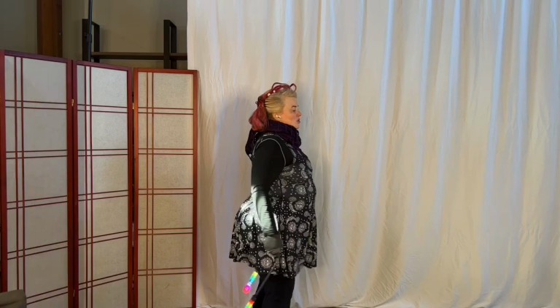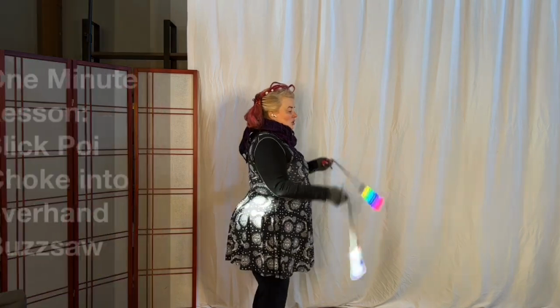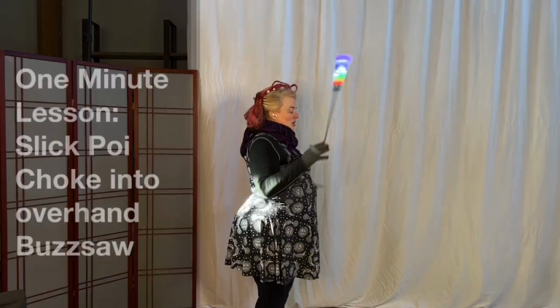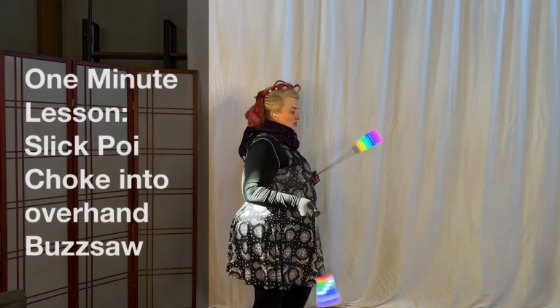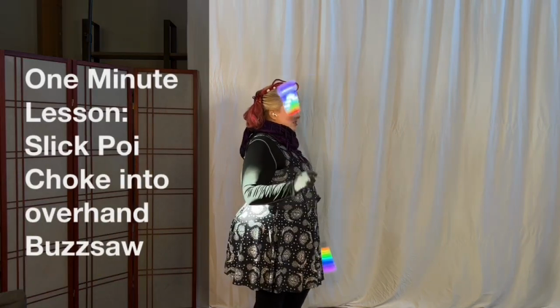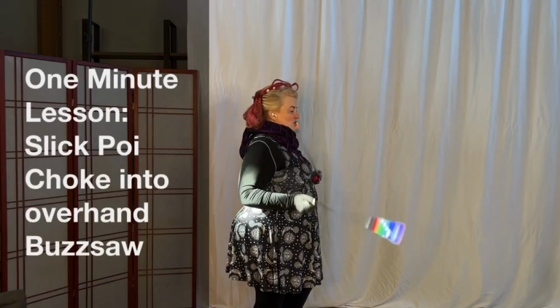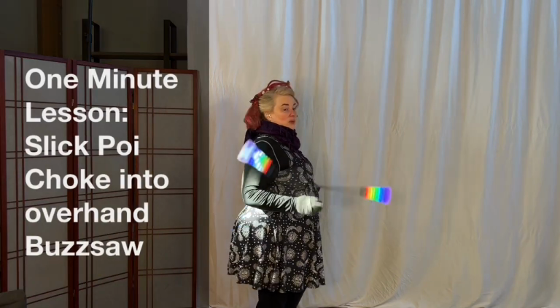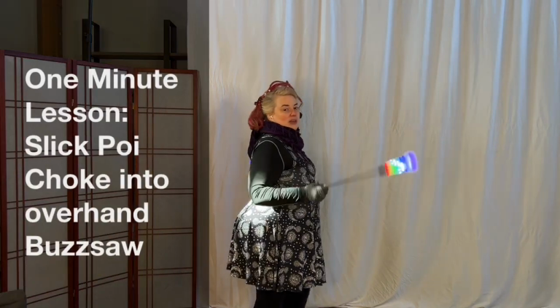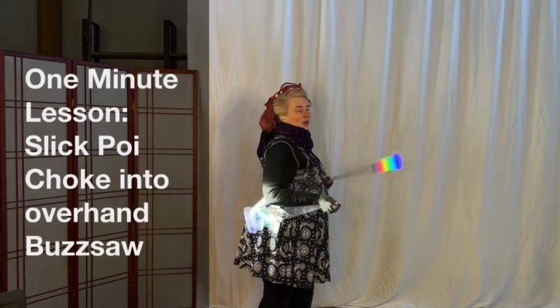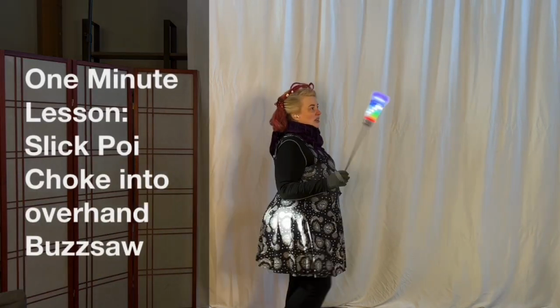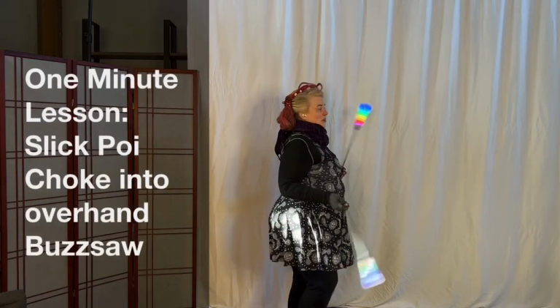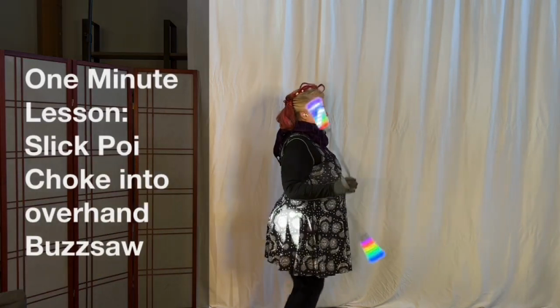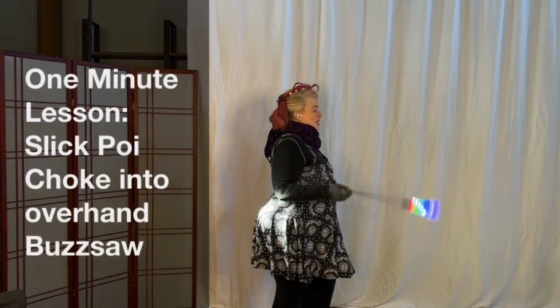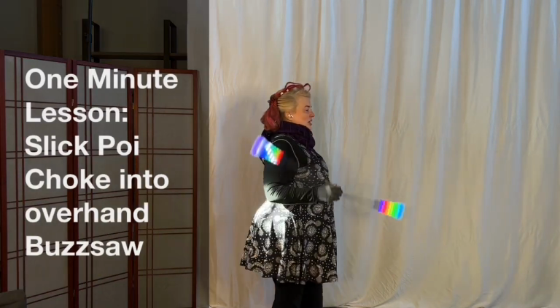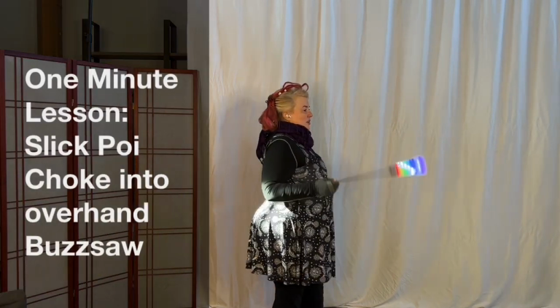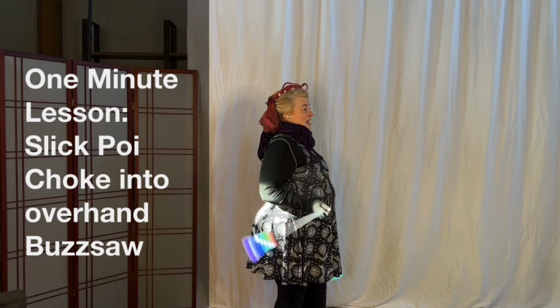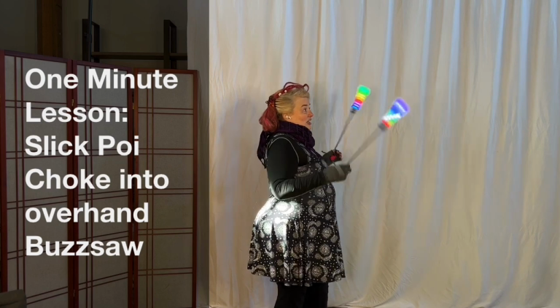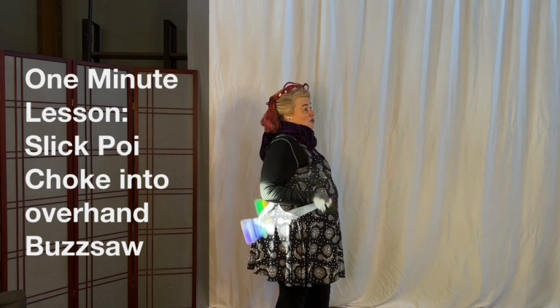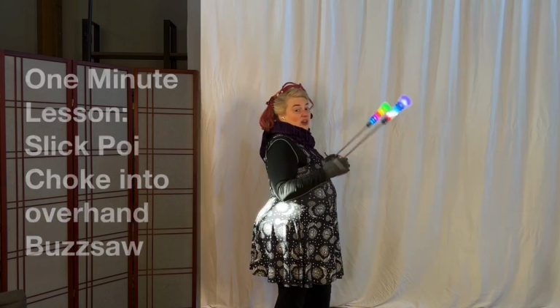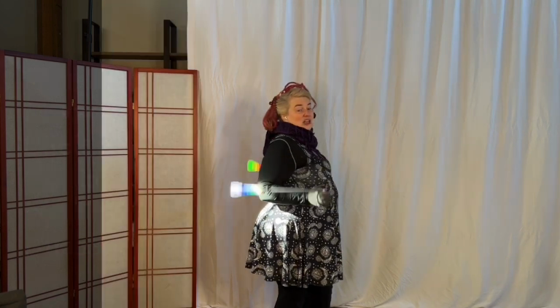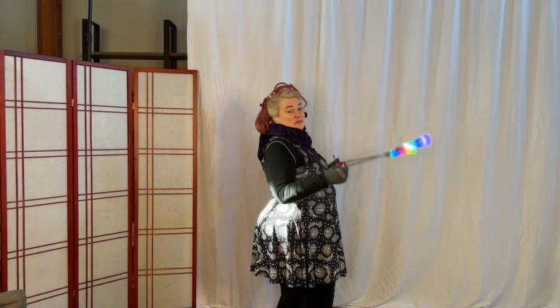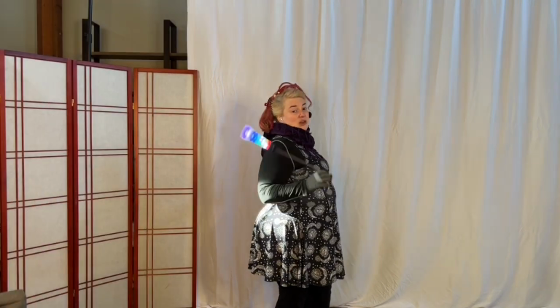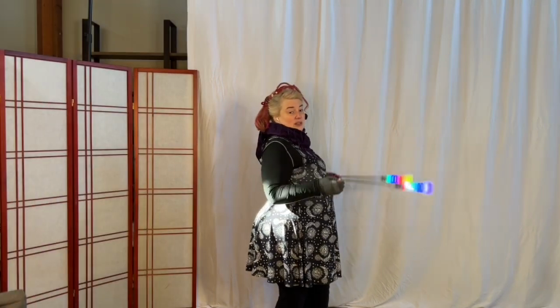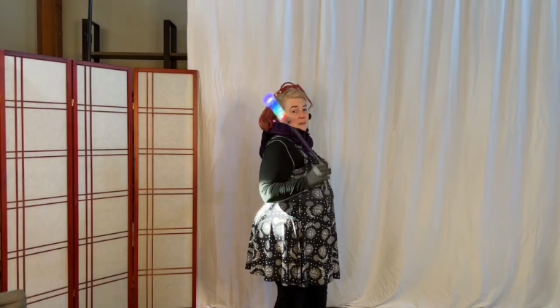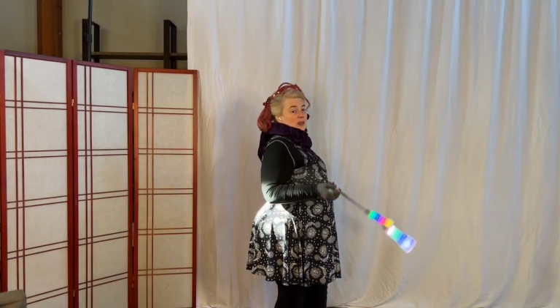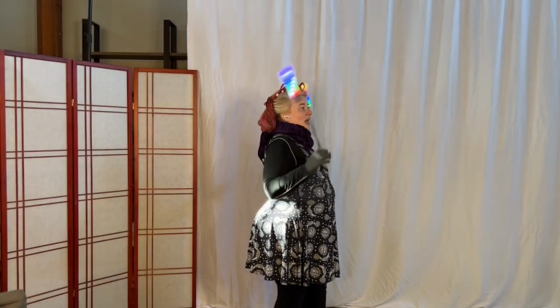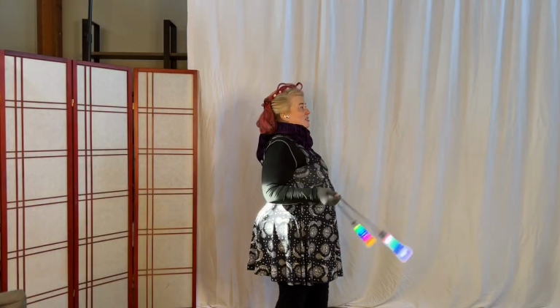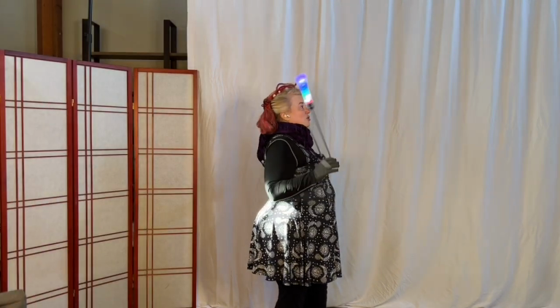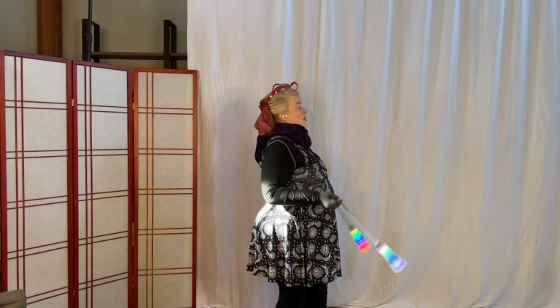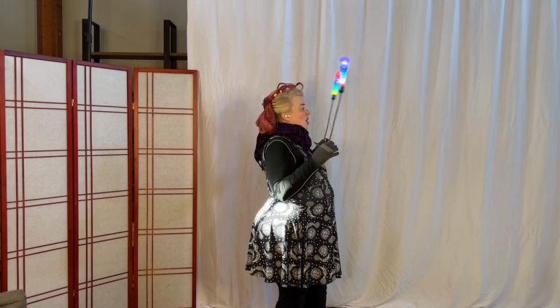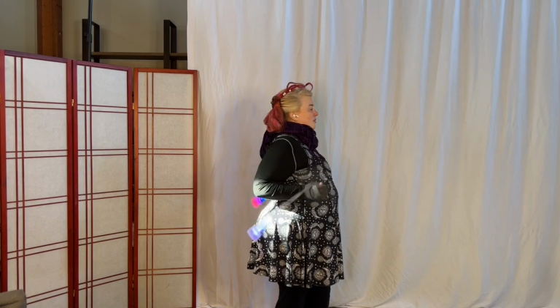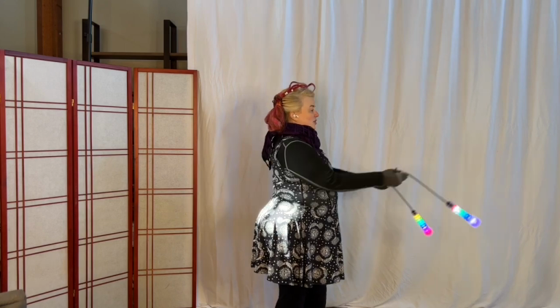This transition is a super fun one in my experience, and it's a great one for beginners. Even if you start in same-time underhand and you double stall in front of you.